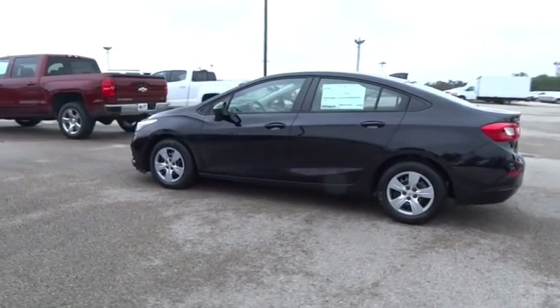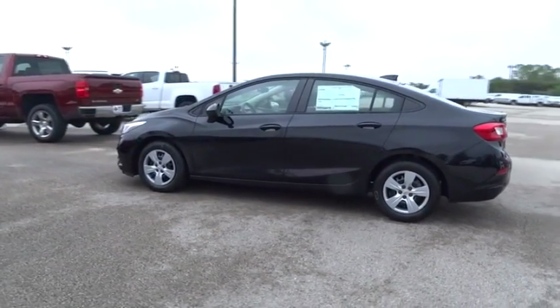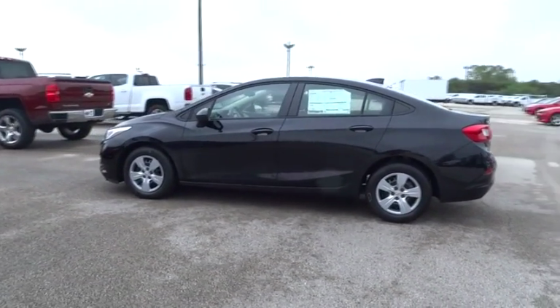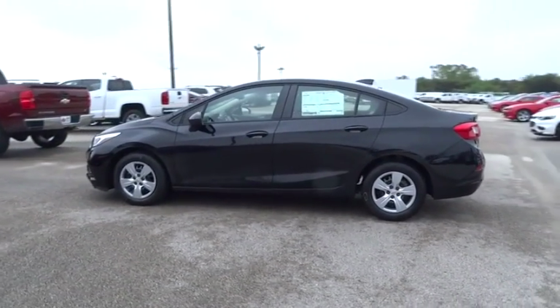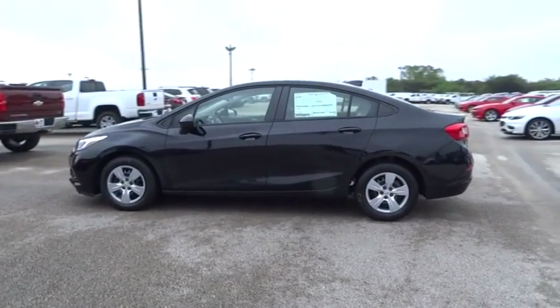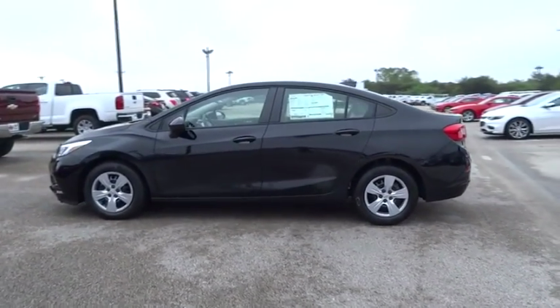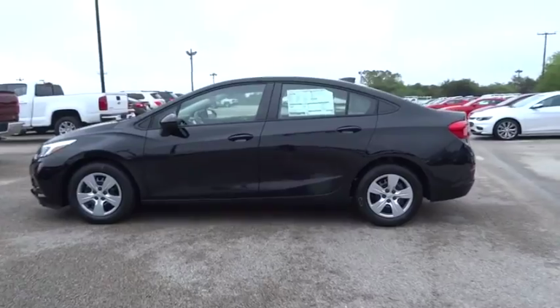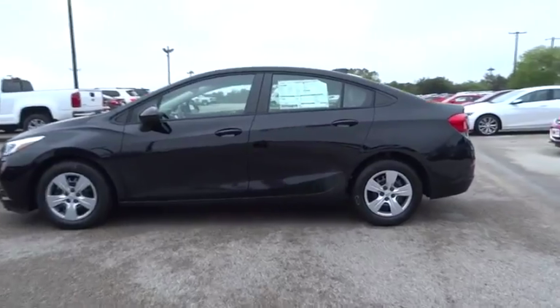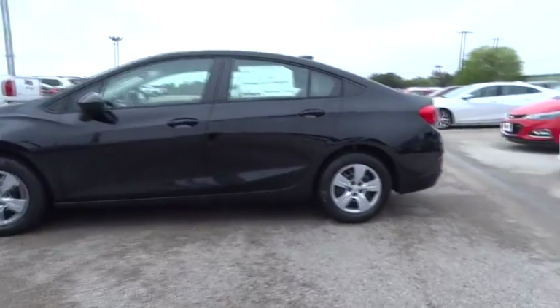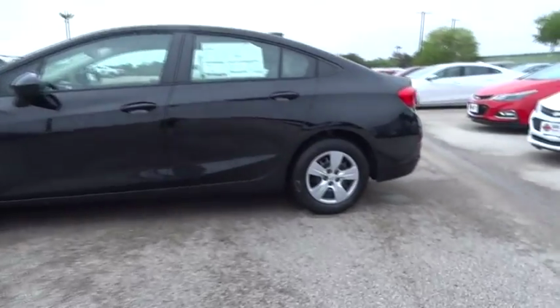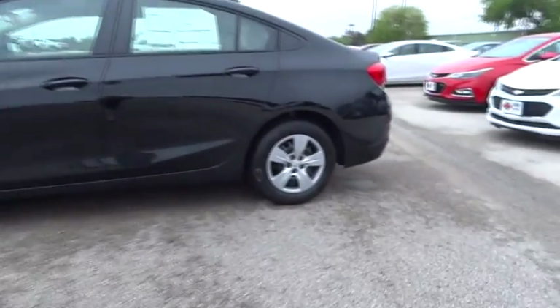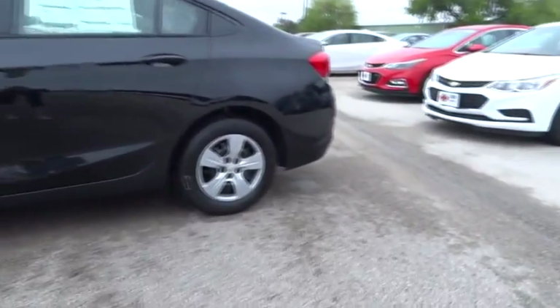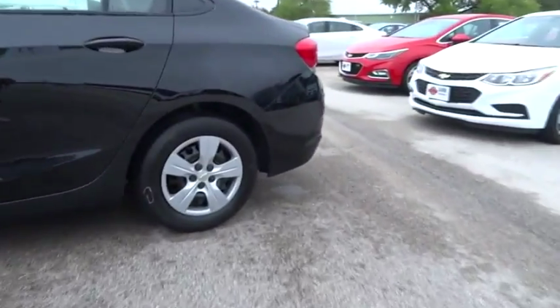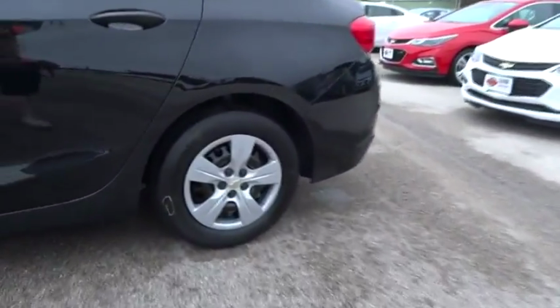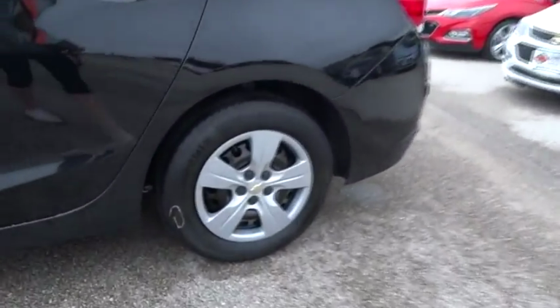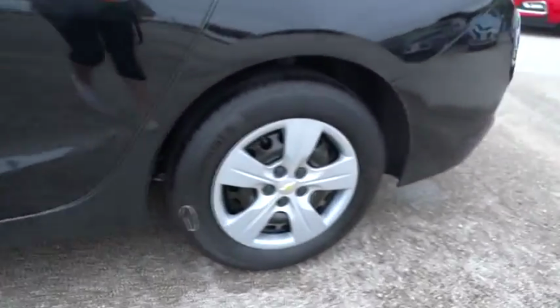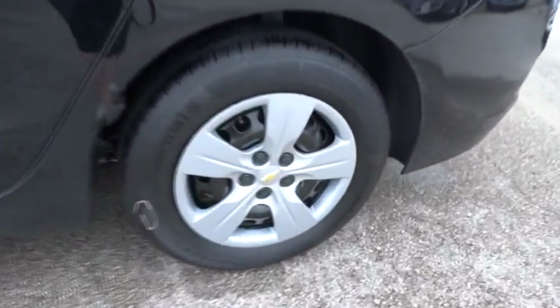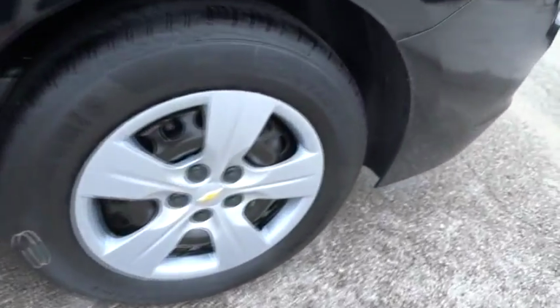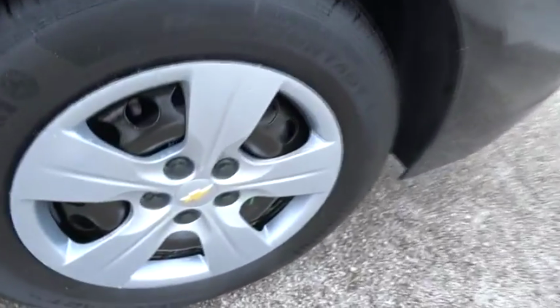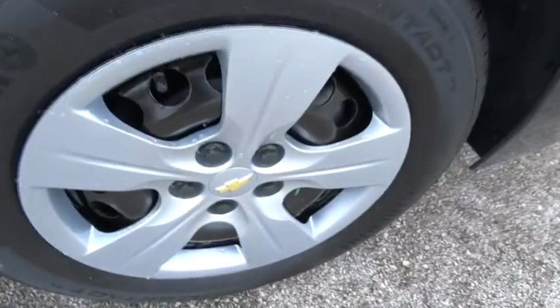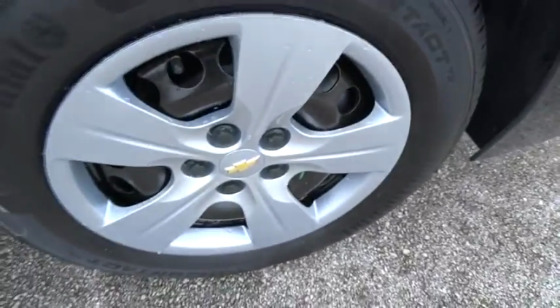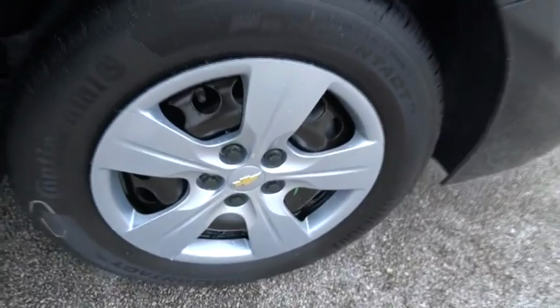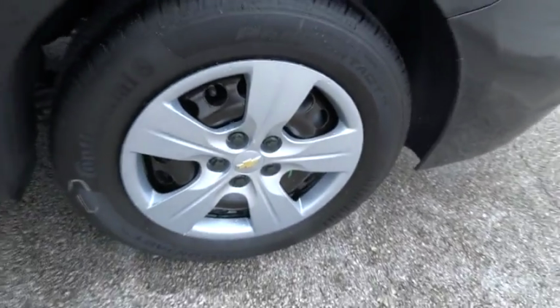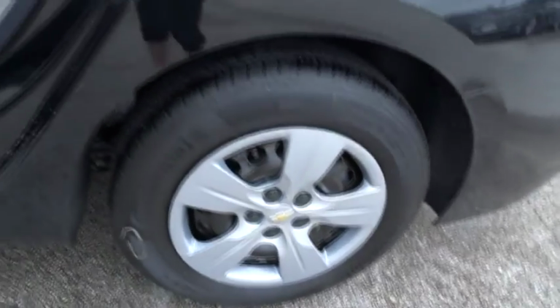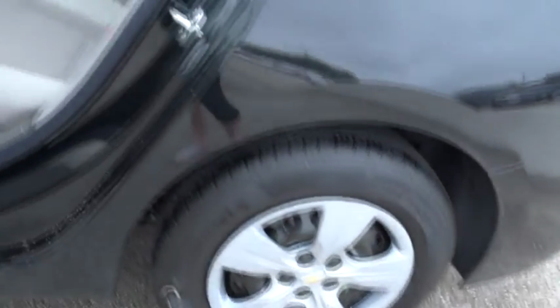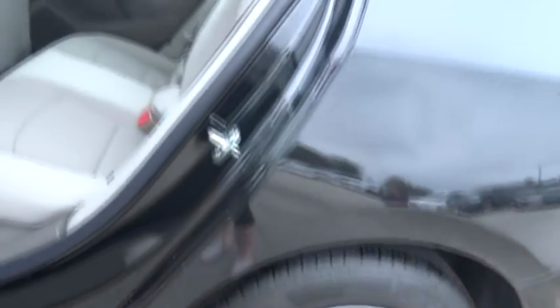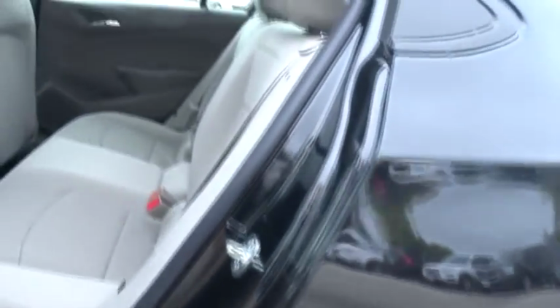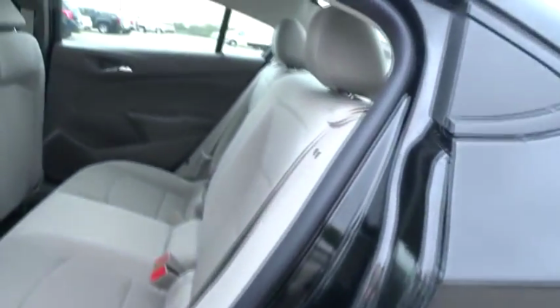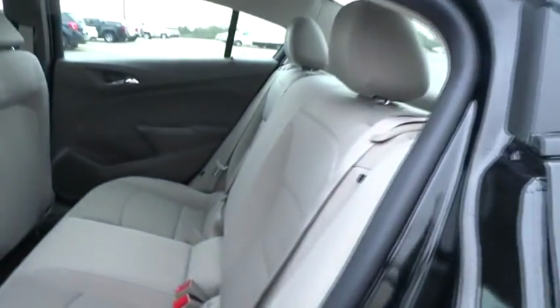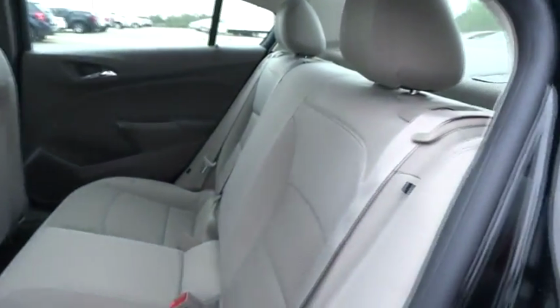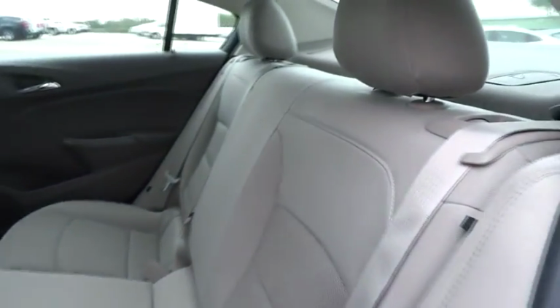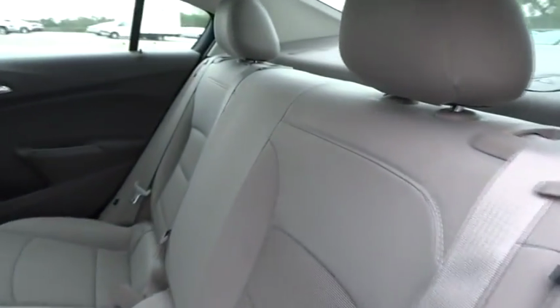Floor mats, AM-FM stereo radio, rear defrost, front-wheel drive, MP3 player, bucket seat, power windows, power door locks, security systems, passenger airbags.